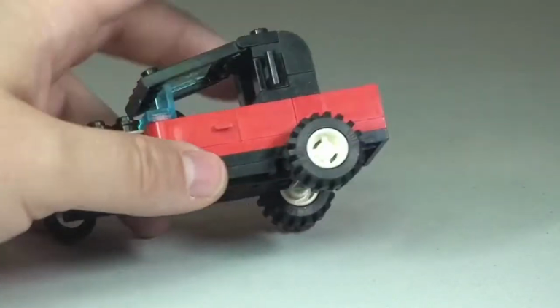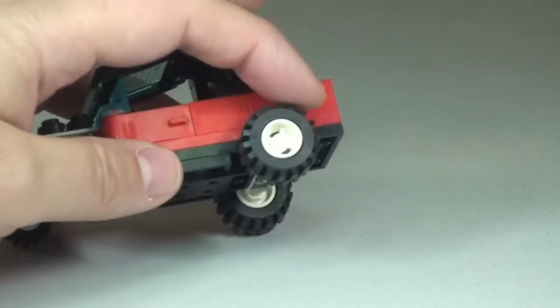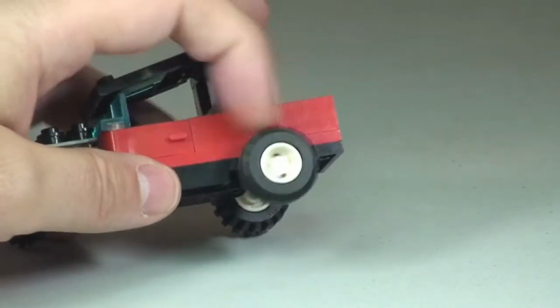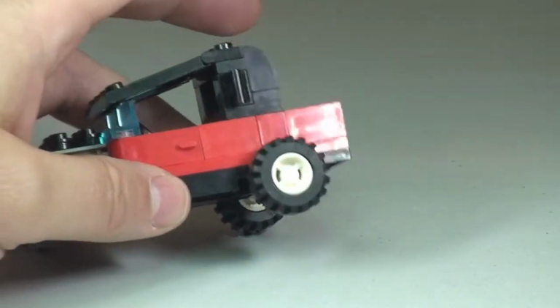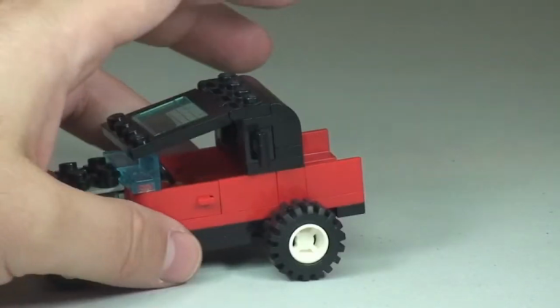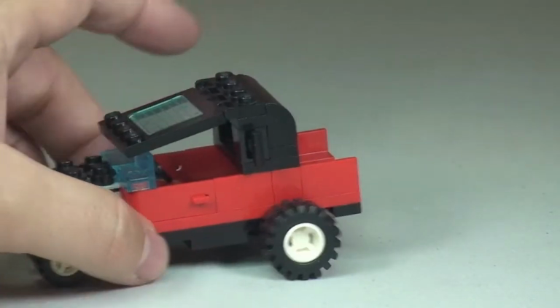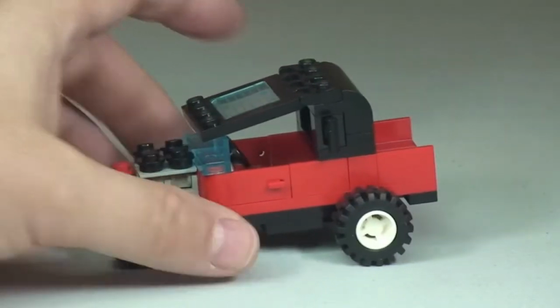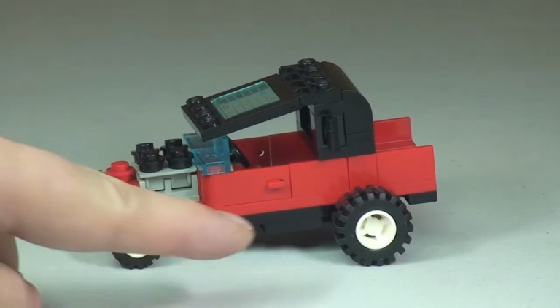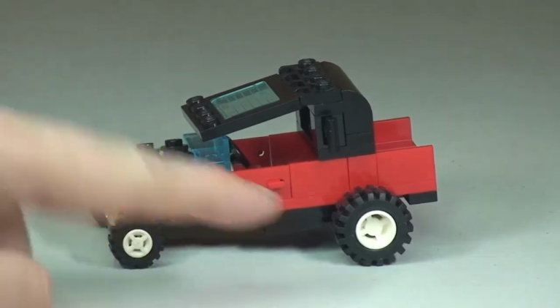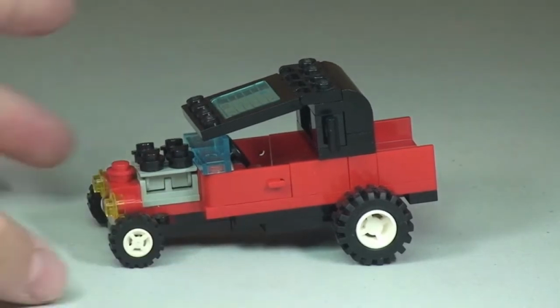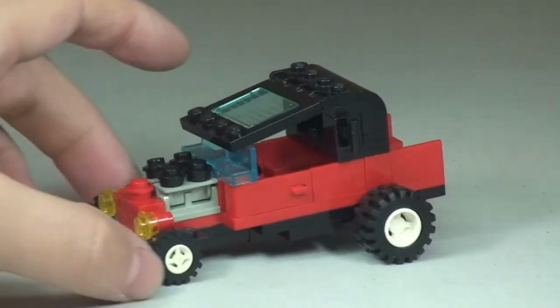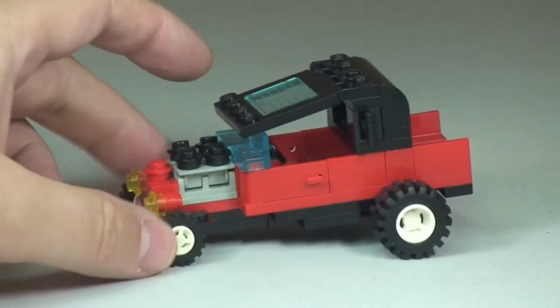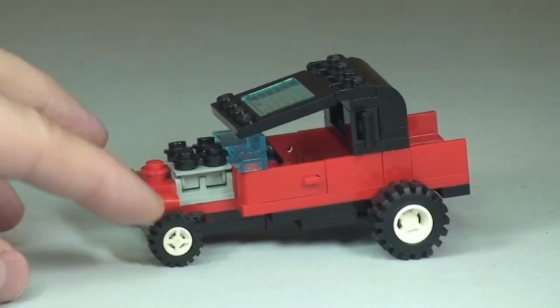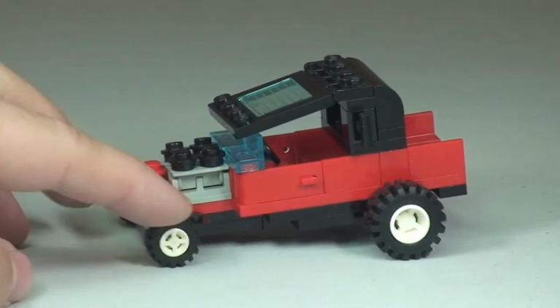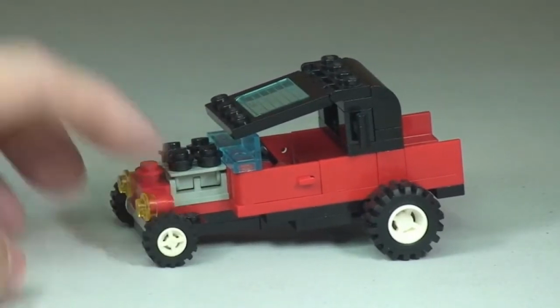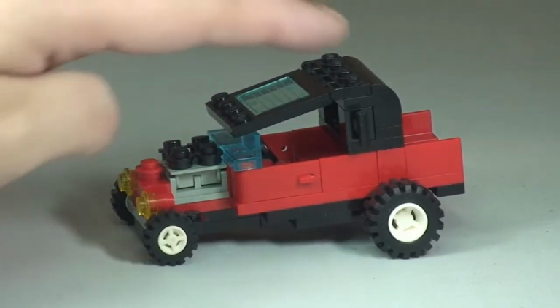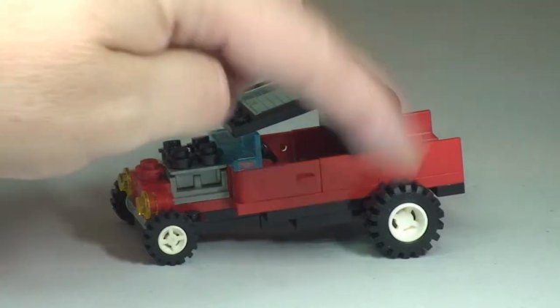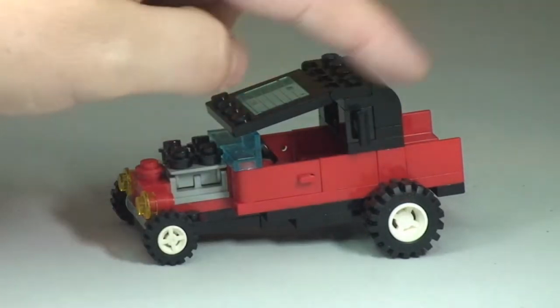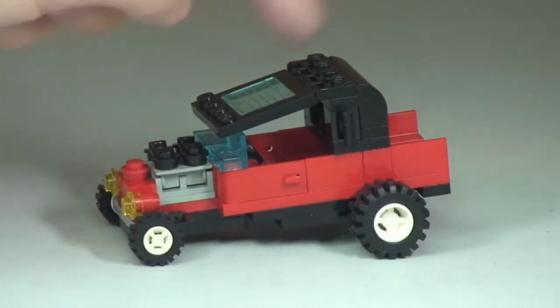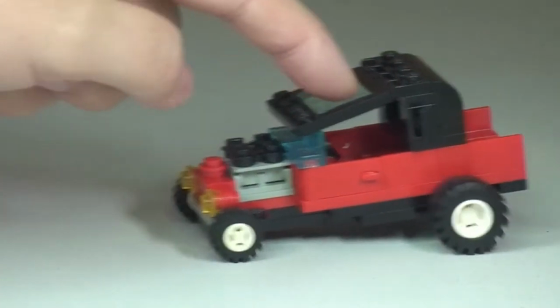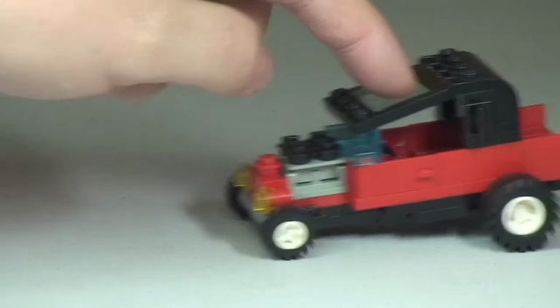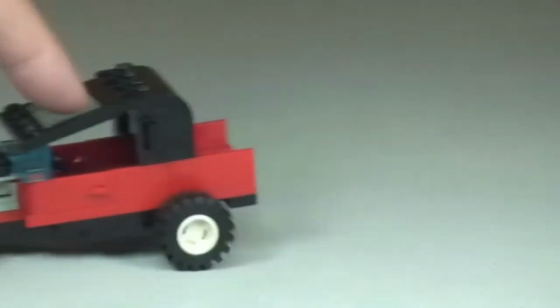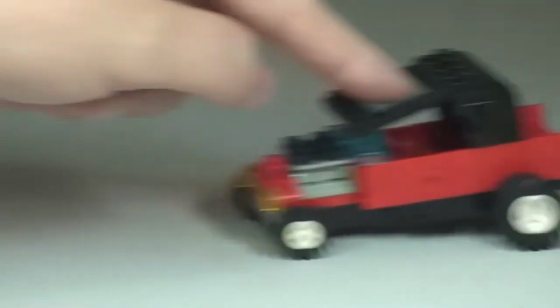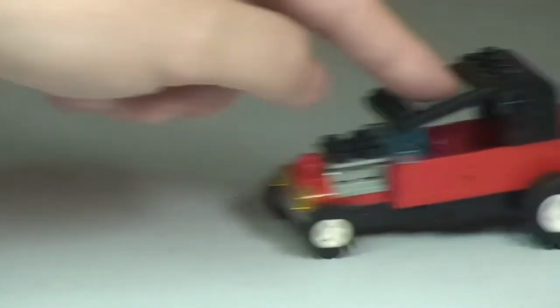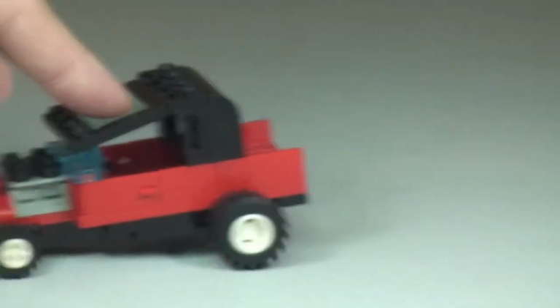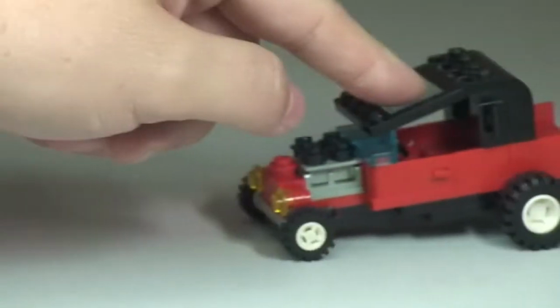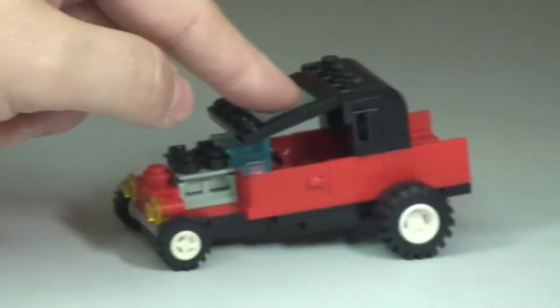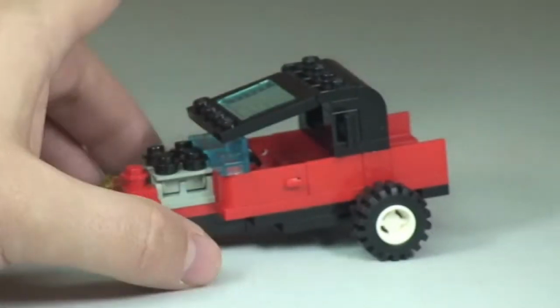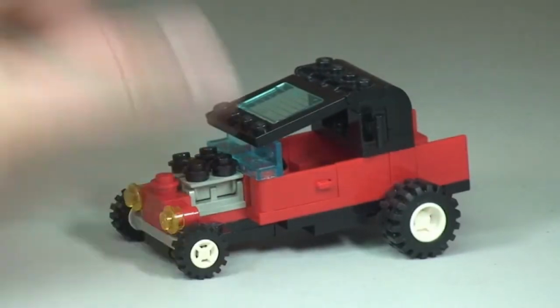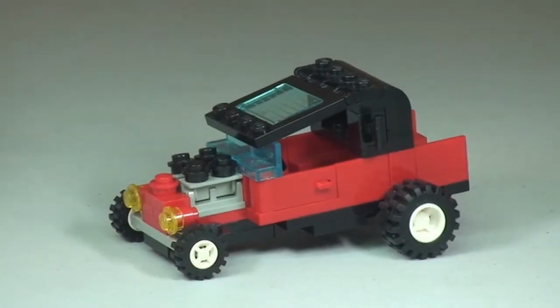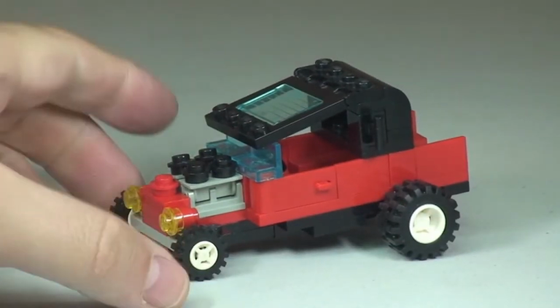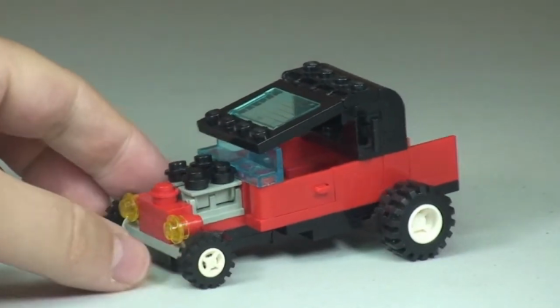It has pretty cool looking little white wheels — obviously the larger wheel on the rear and then the smaller wheel on the front of the vehicle. They do rotate and work.